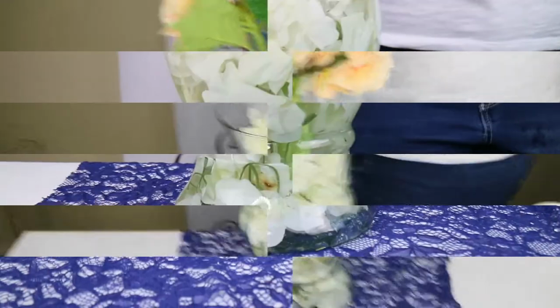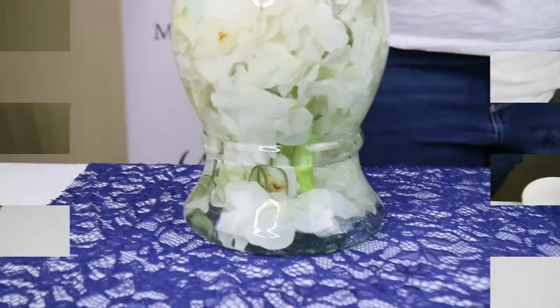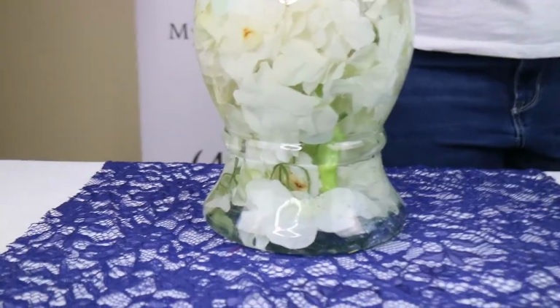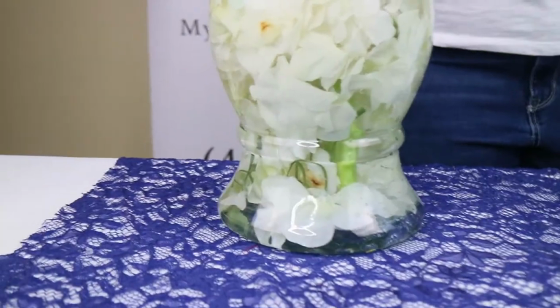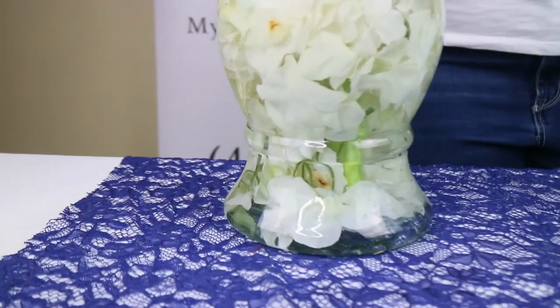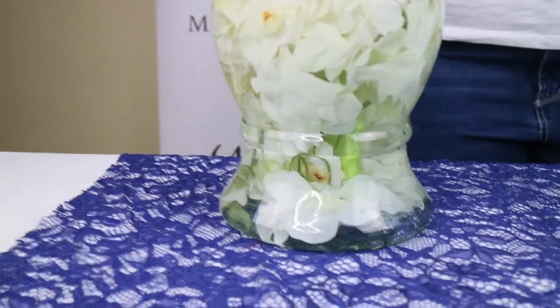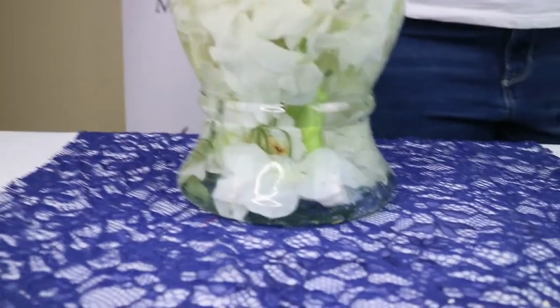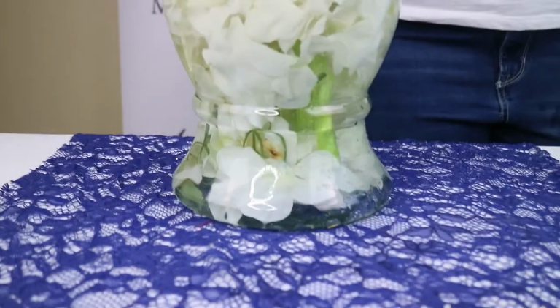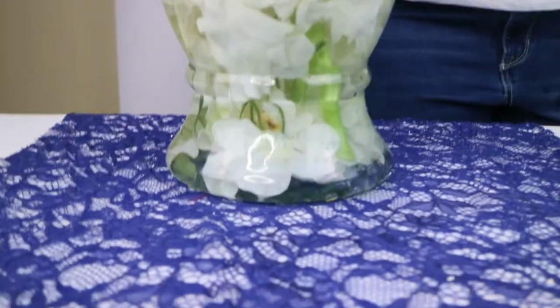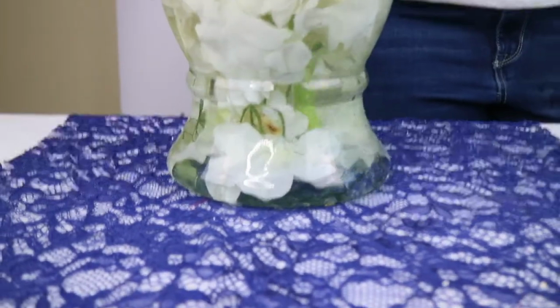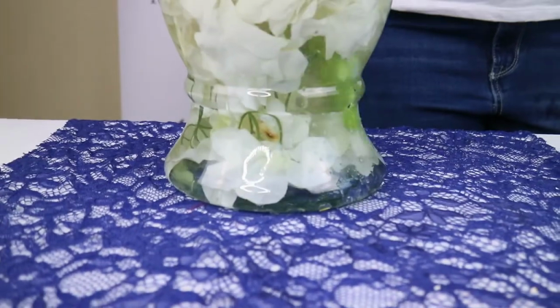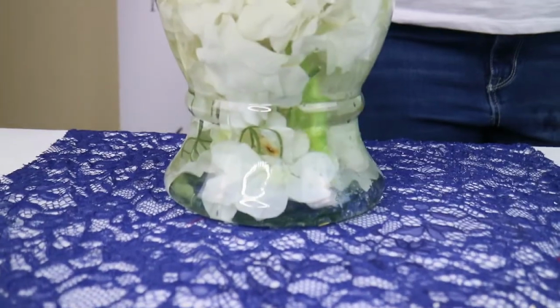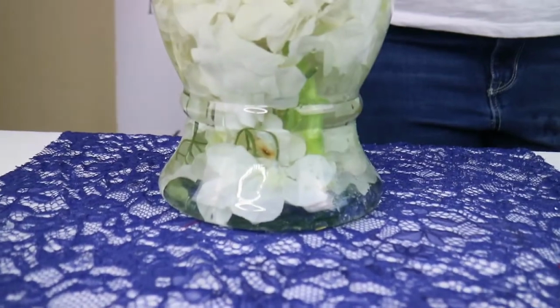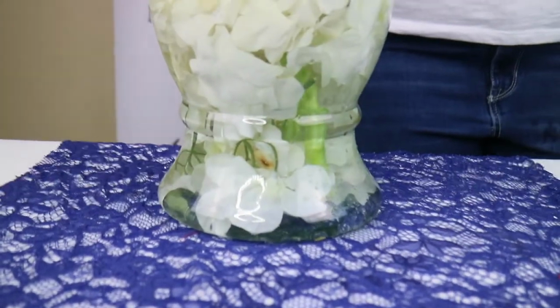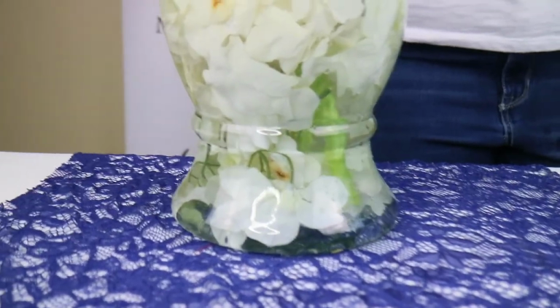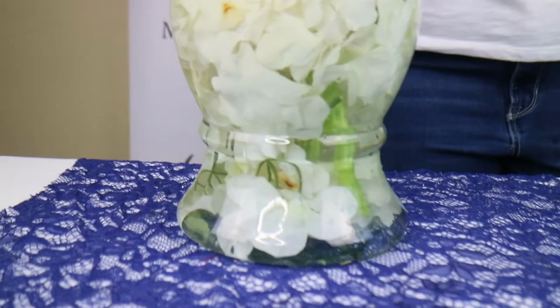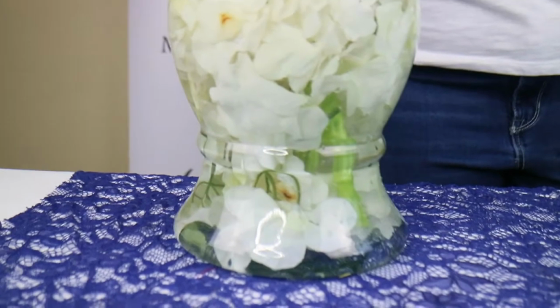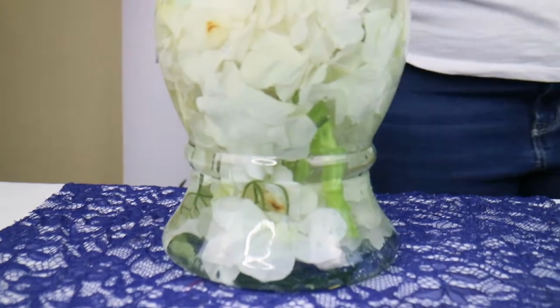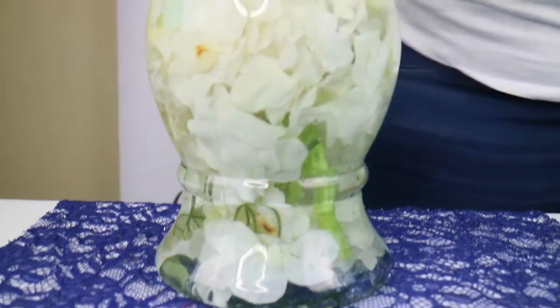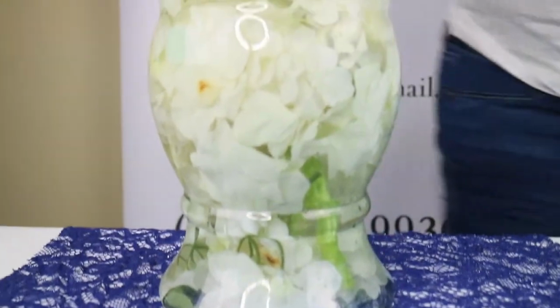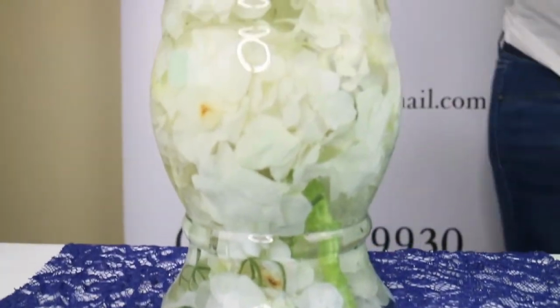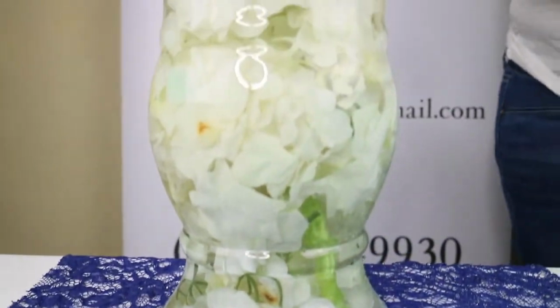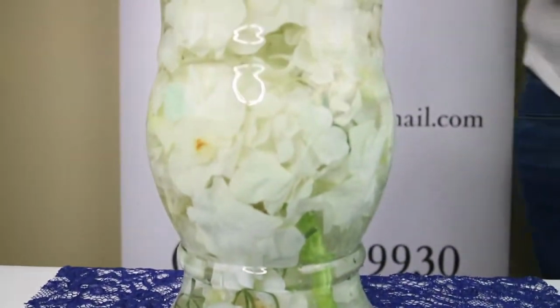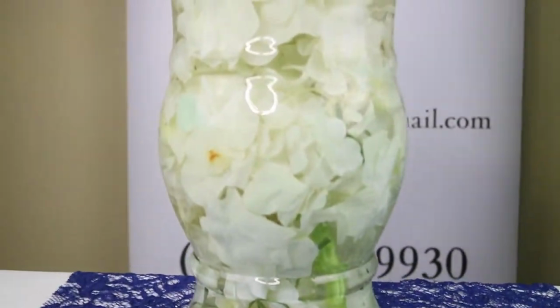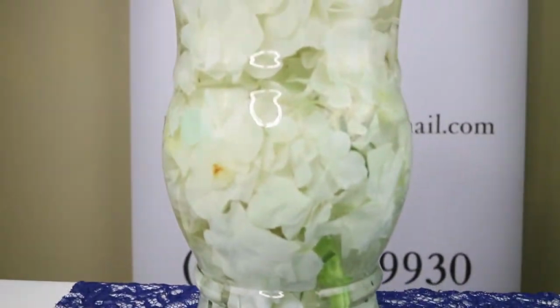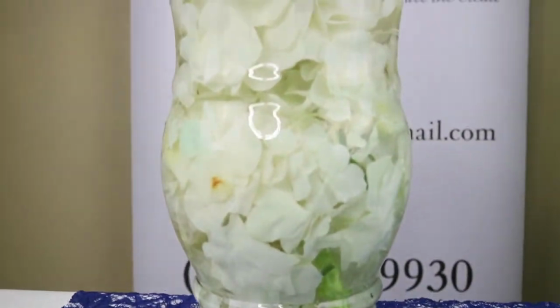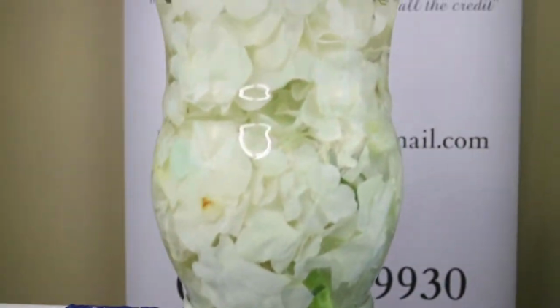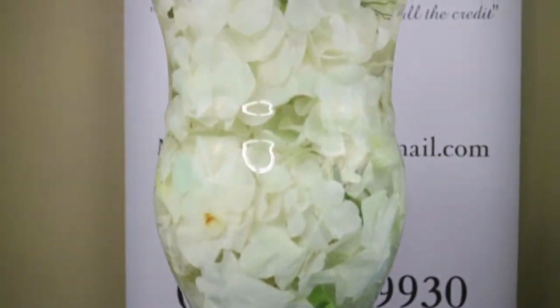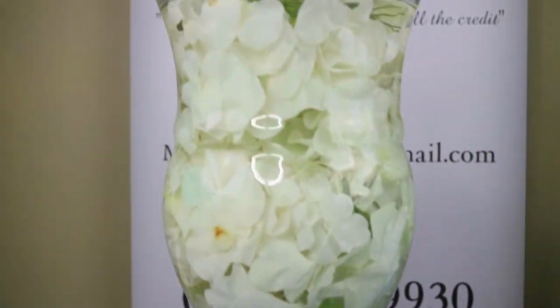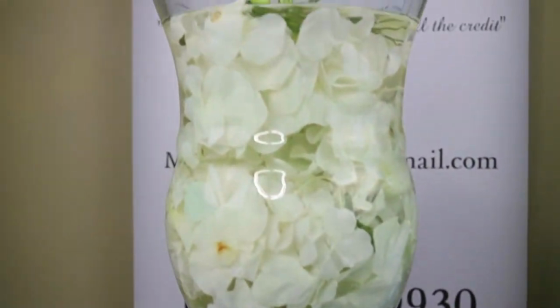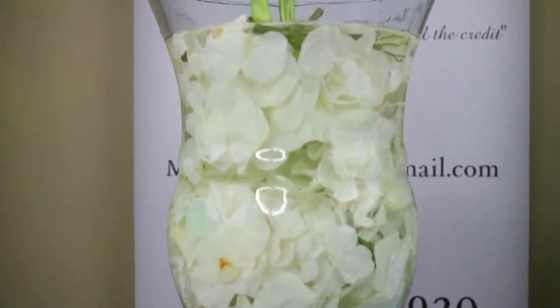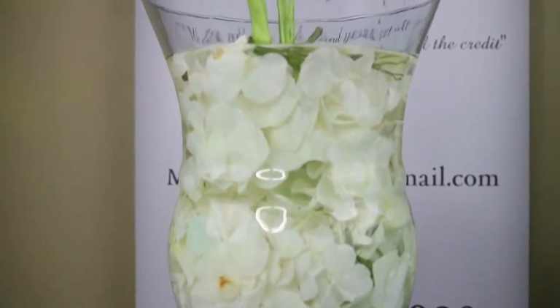As you can see, after the water is placed into the base, this is what an up-close and personal look looks like.